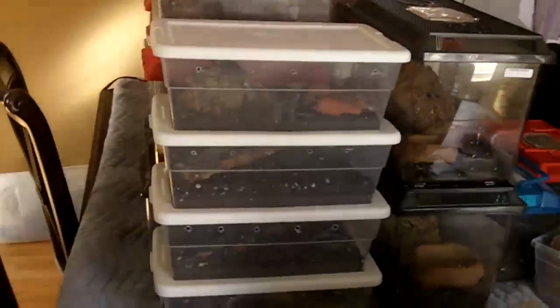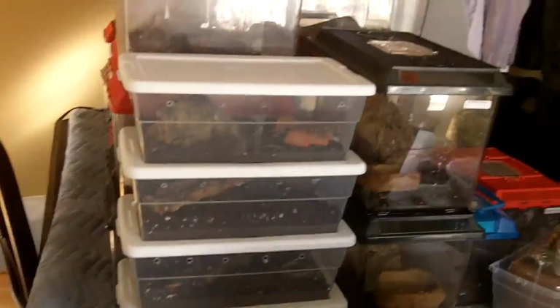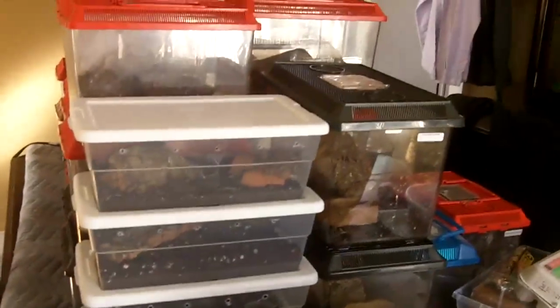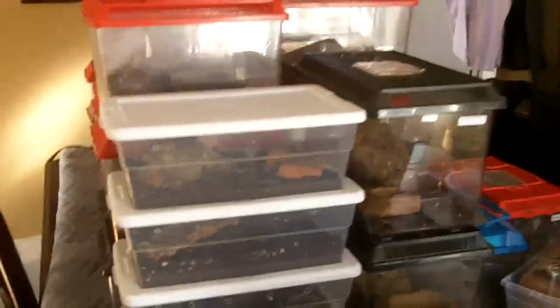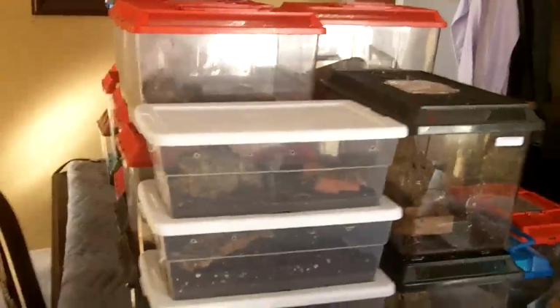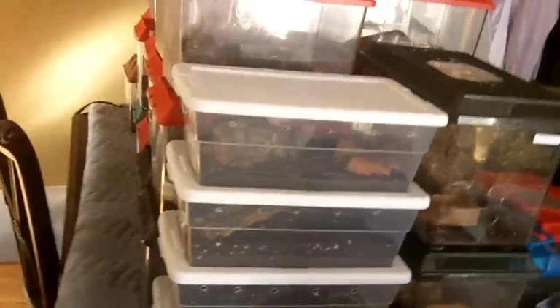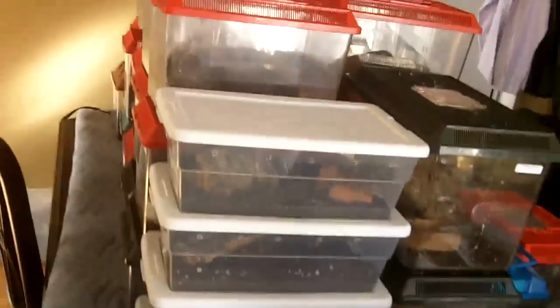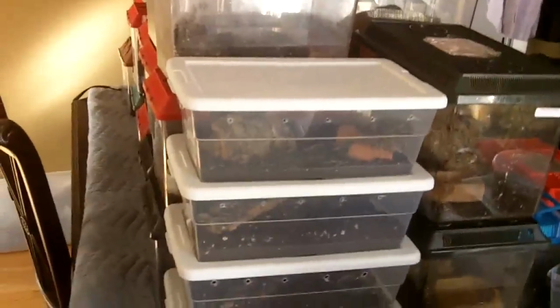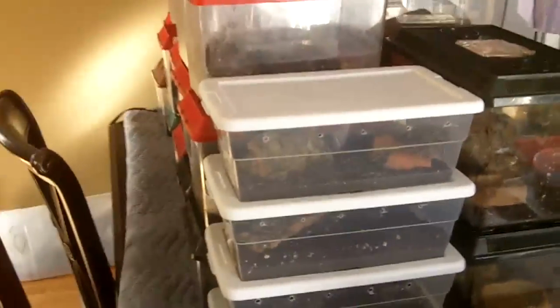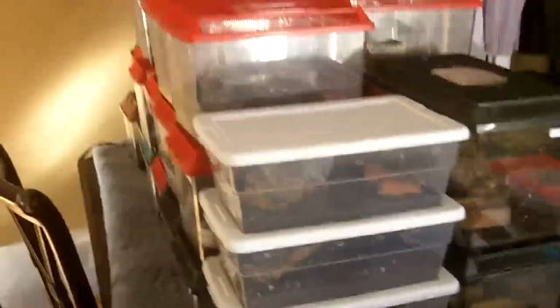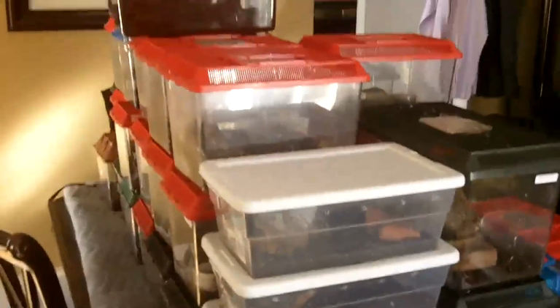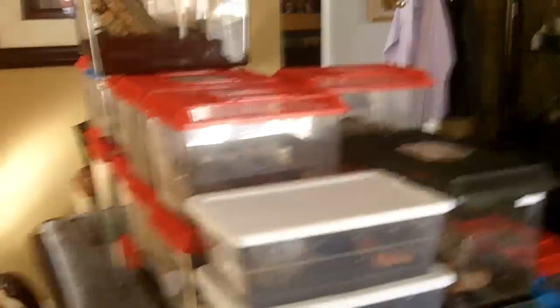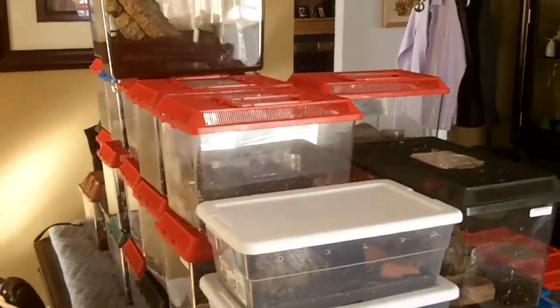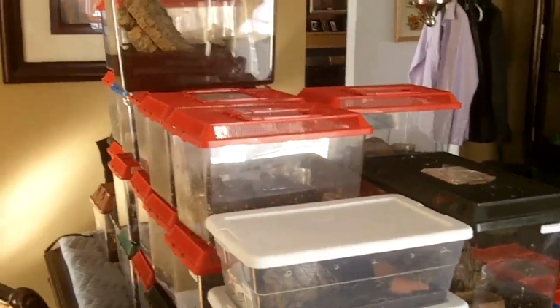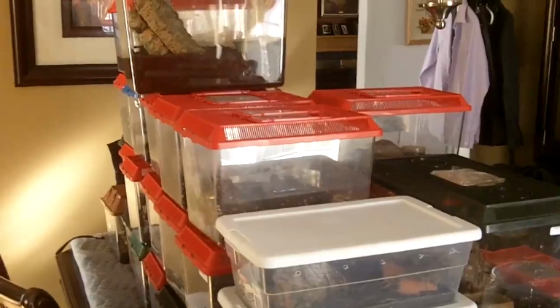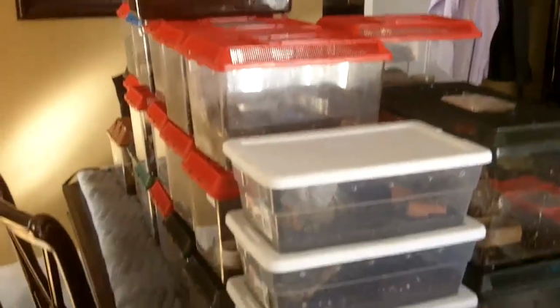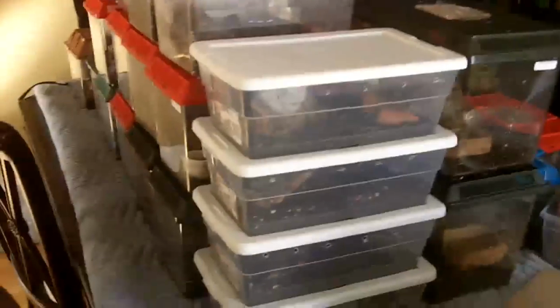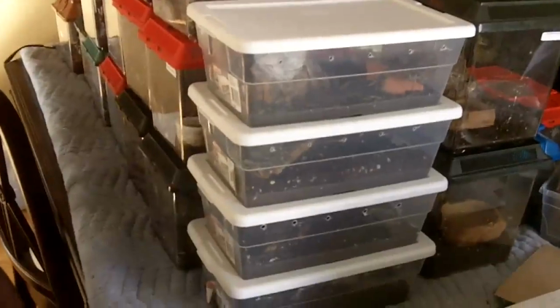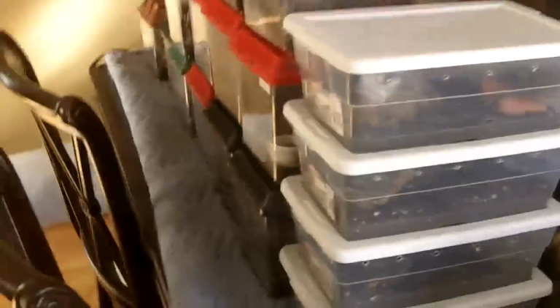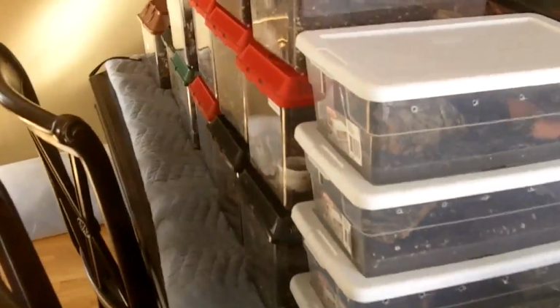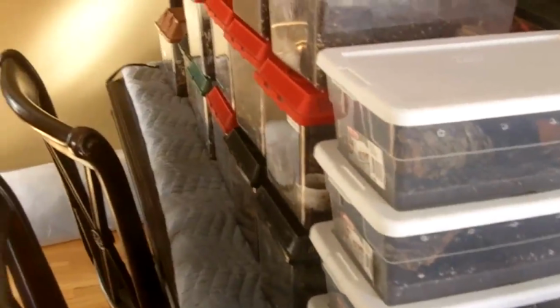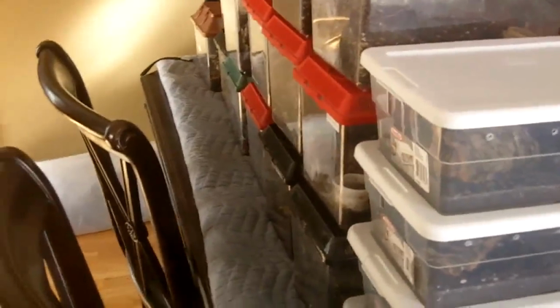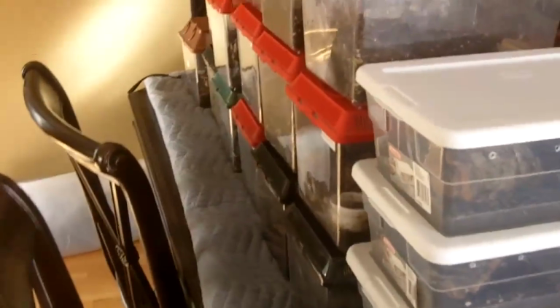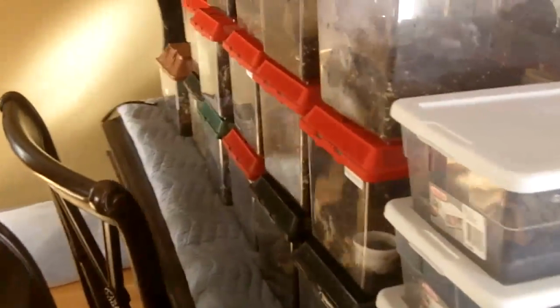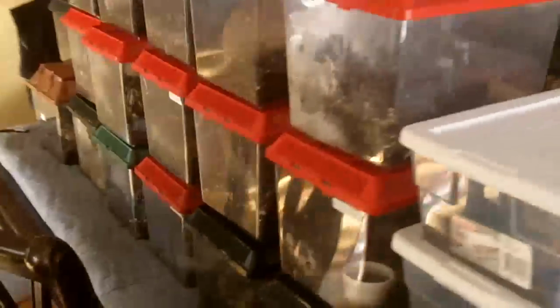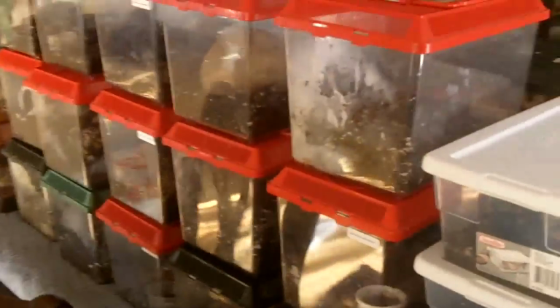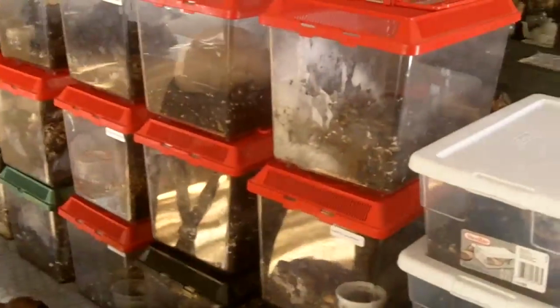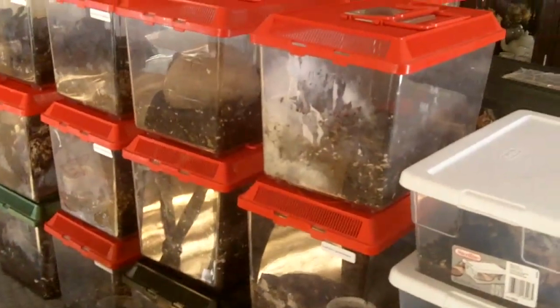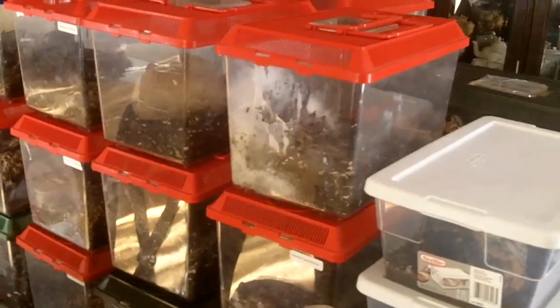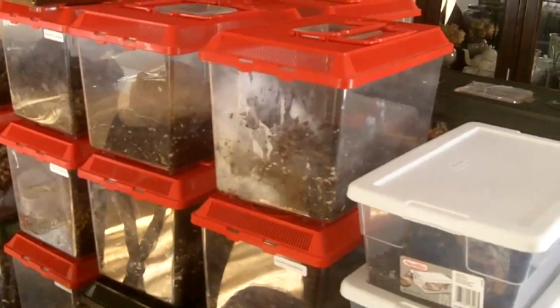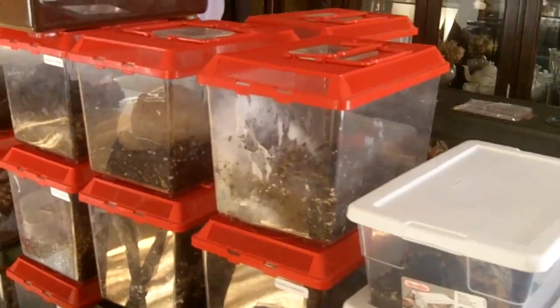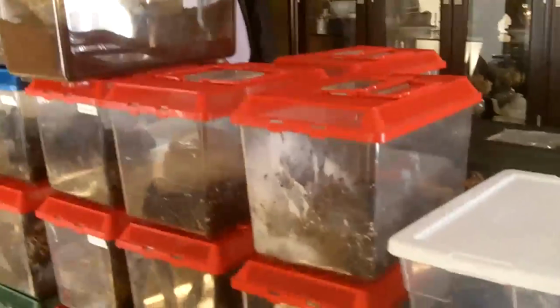I think this is the last video you'll see the tees in this order. We're almost done with the tea room, so I'll be showing it to you when it's completely done.